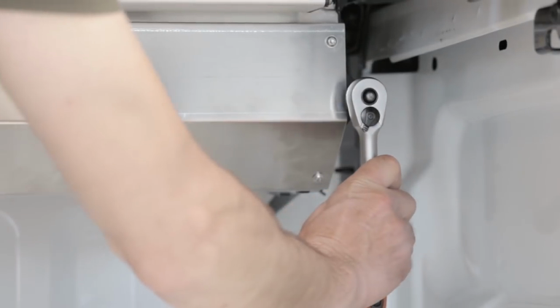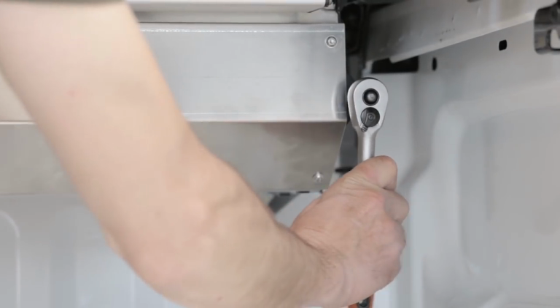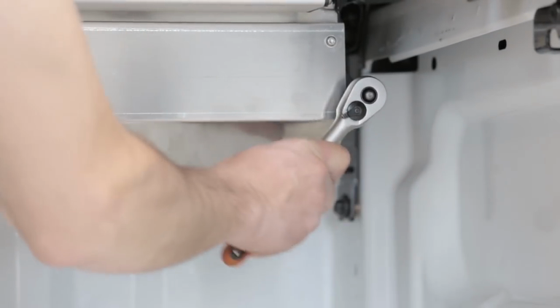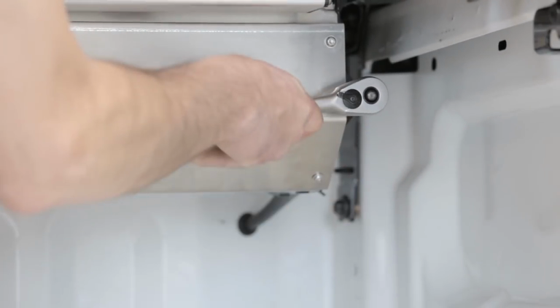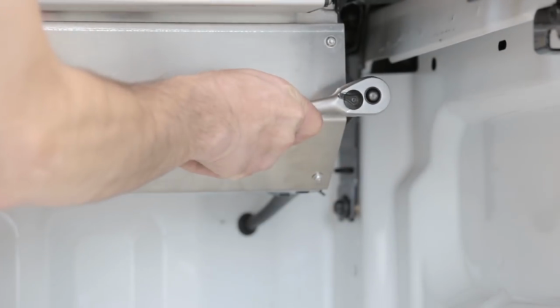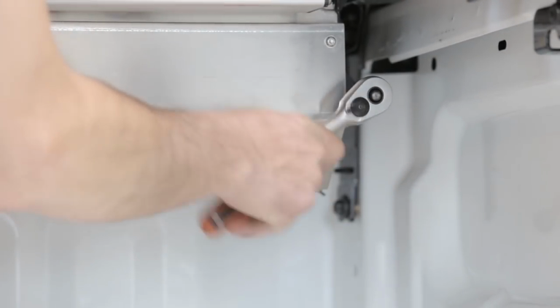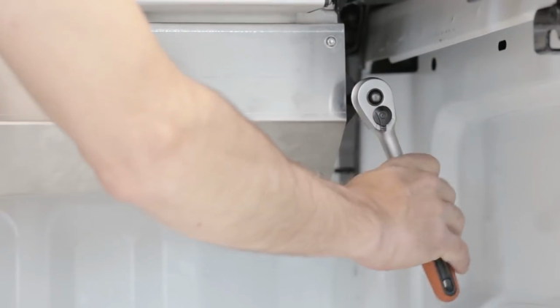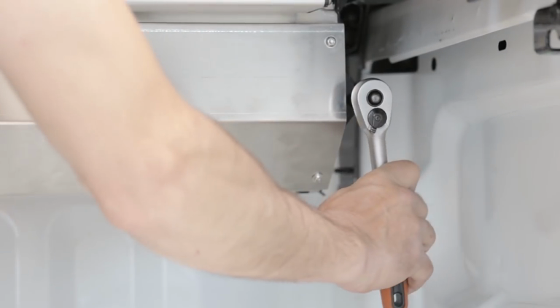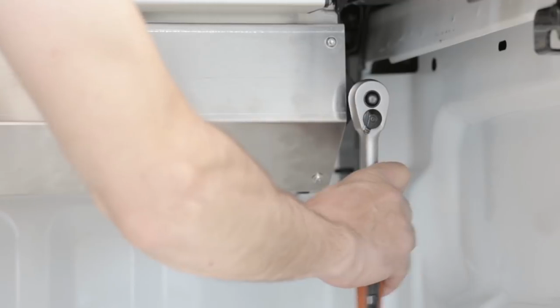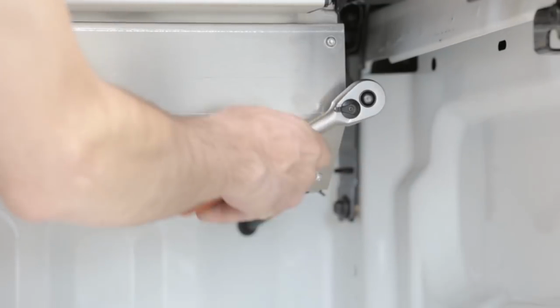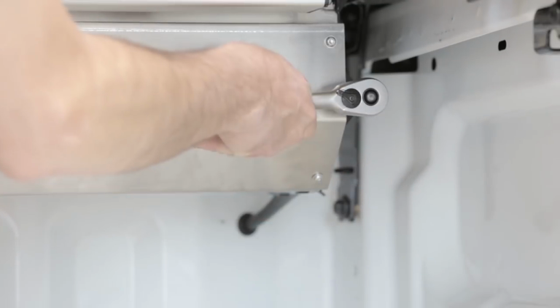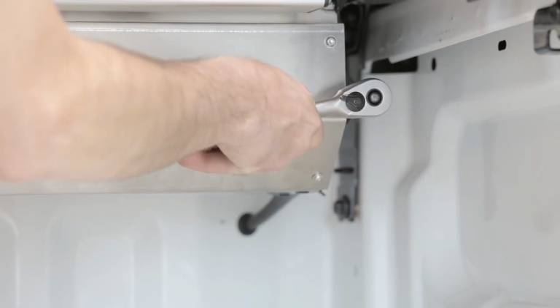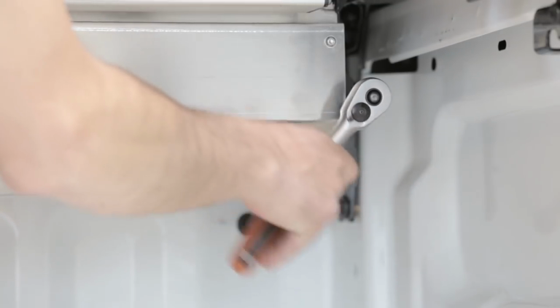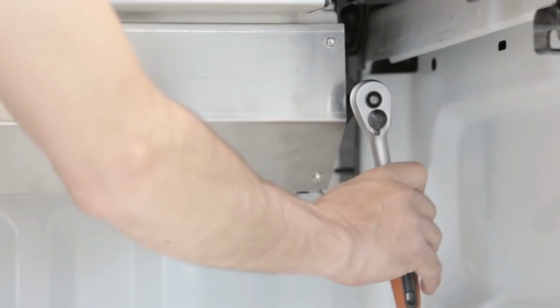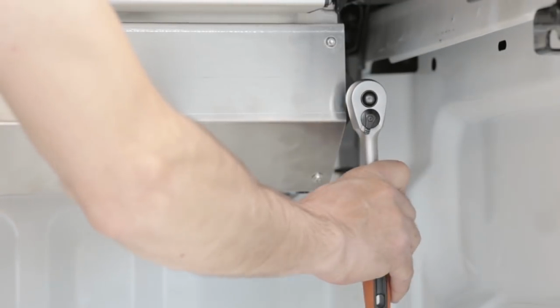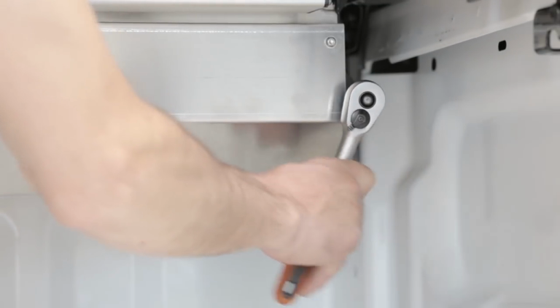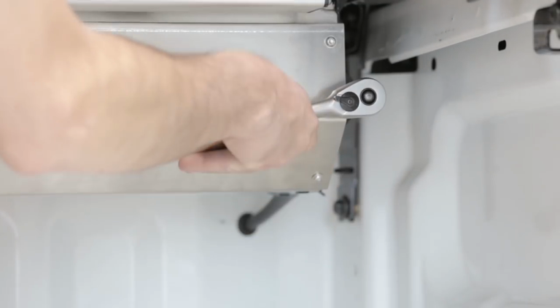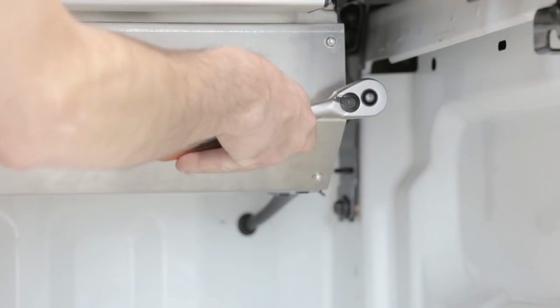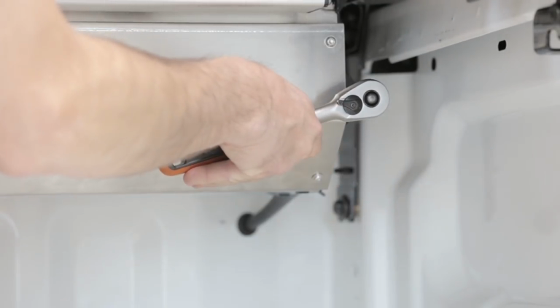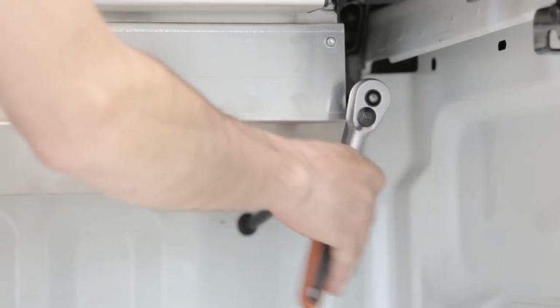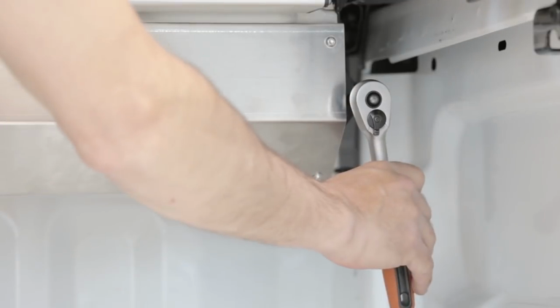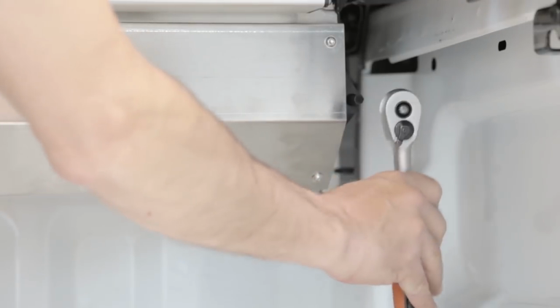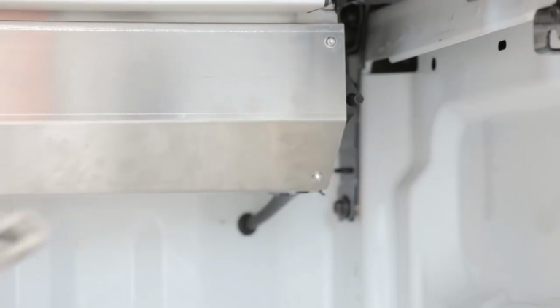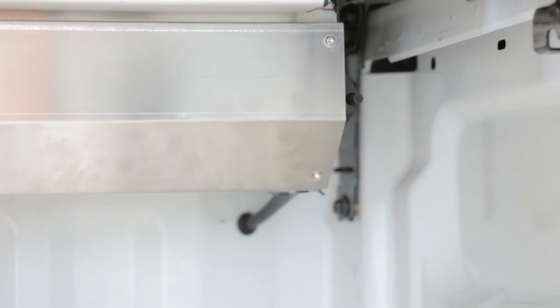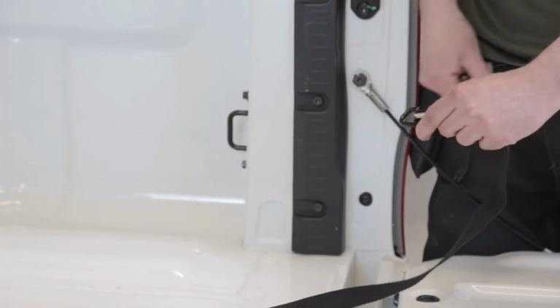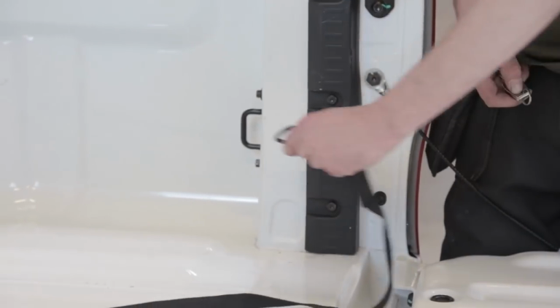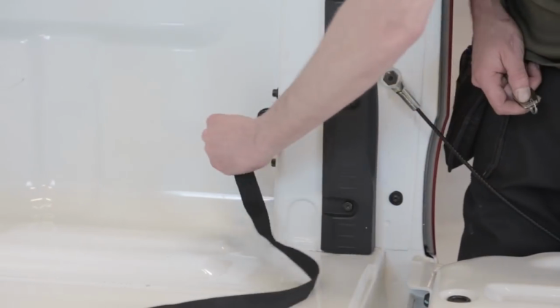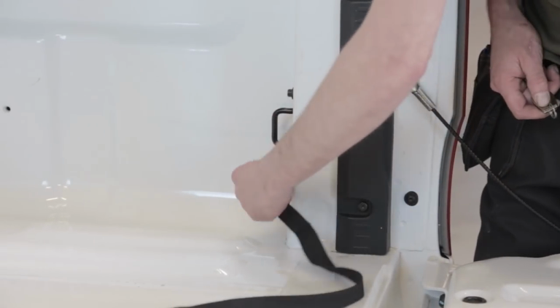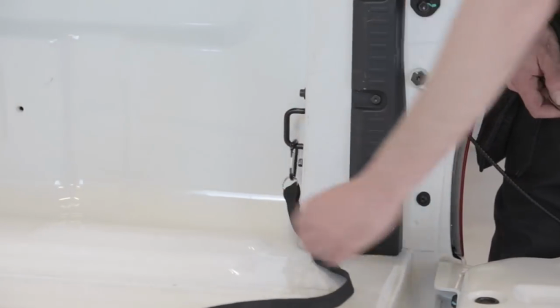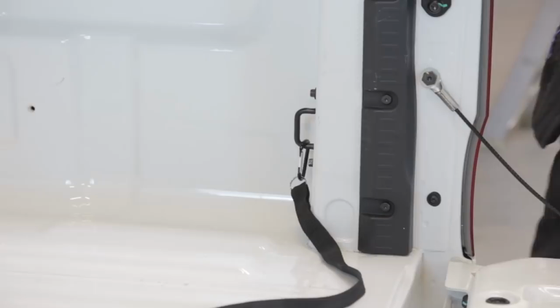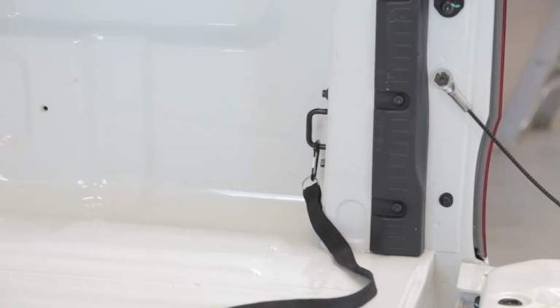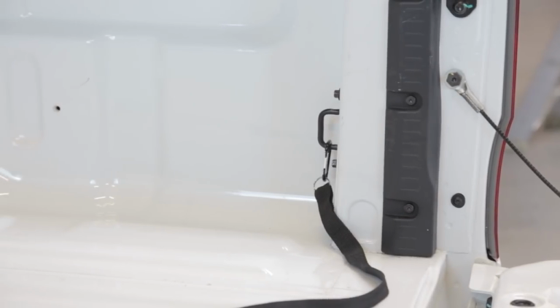Push in and turn counterclockwise to relieve the tension. Use the cabin hook to fix the pull strap for easy access.